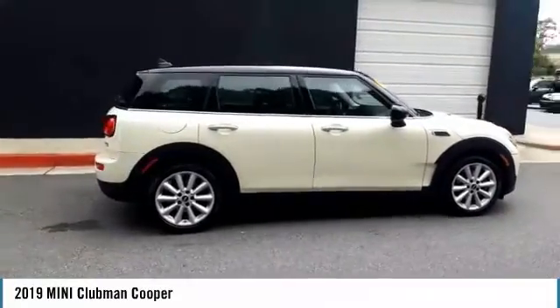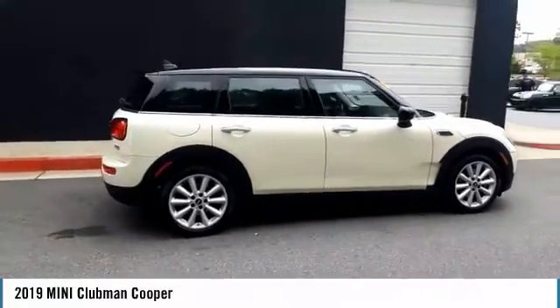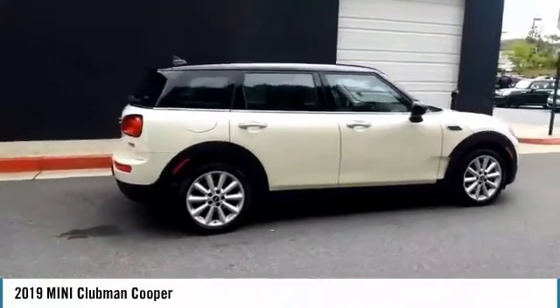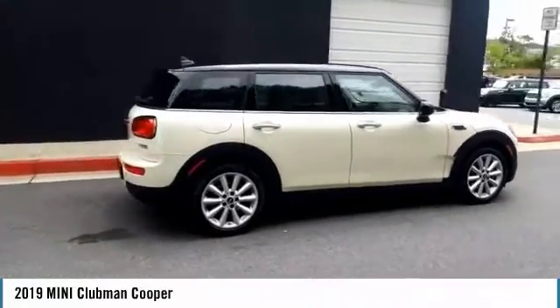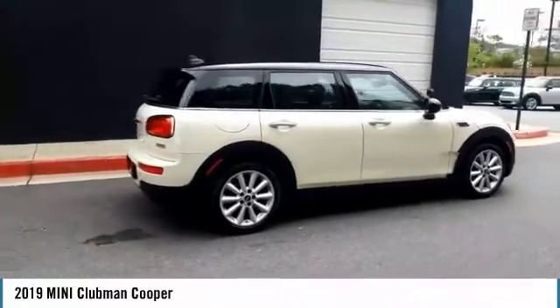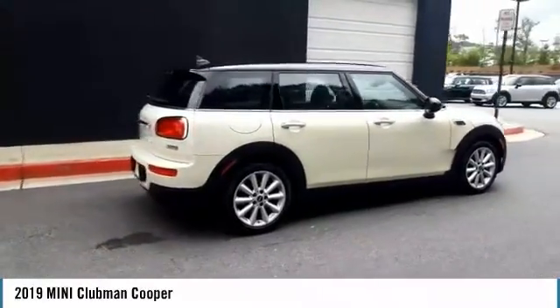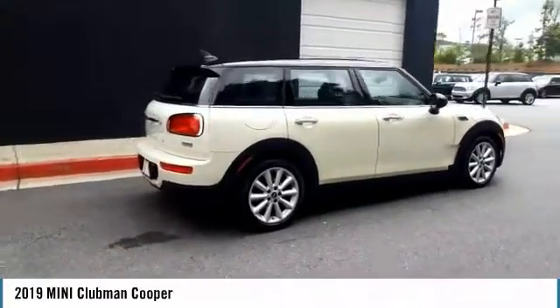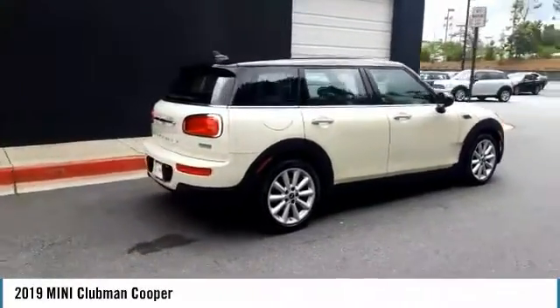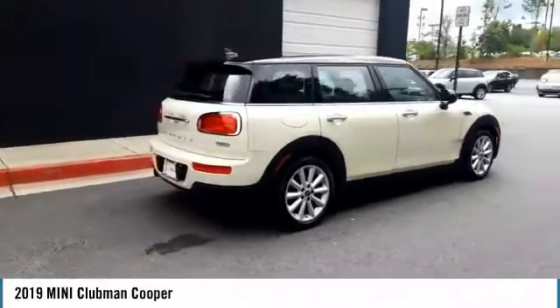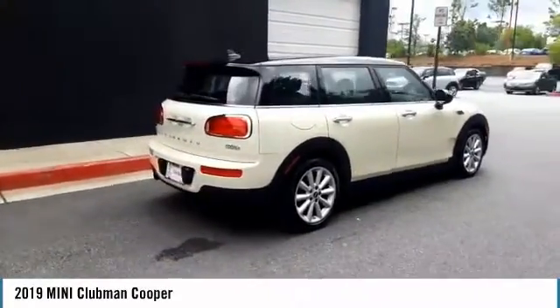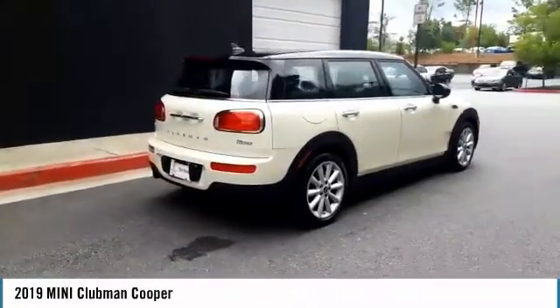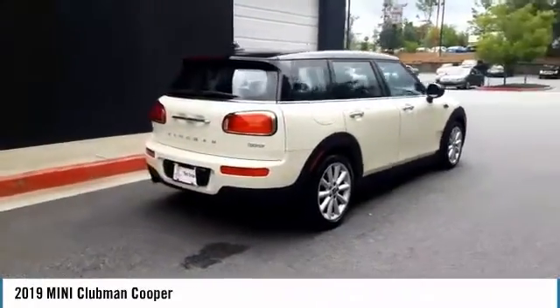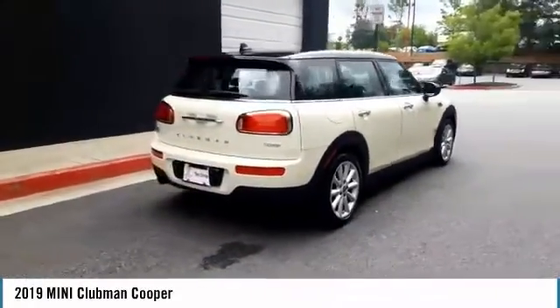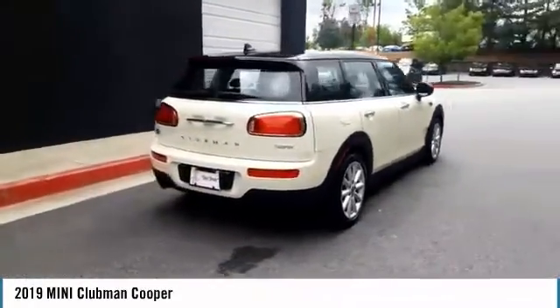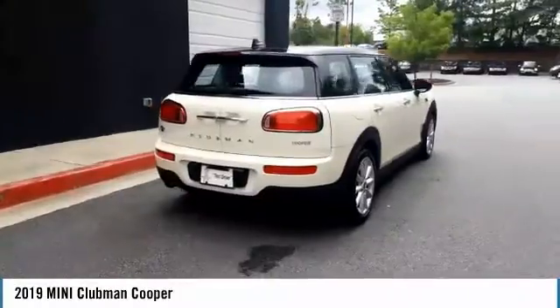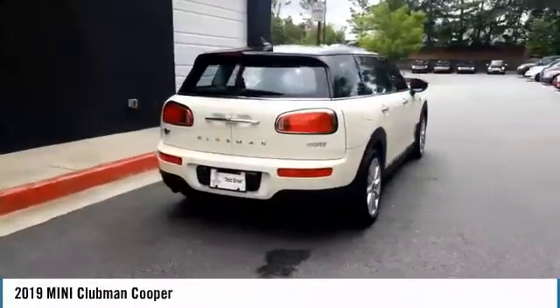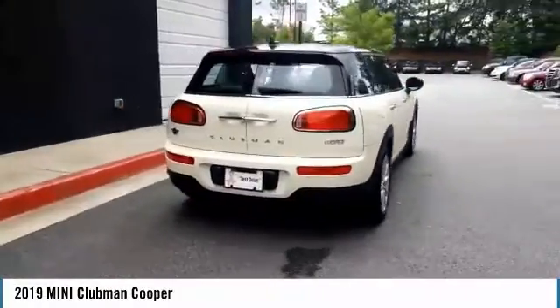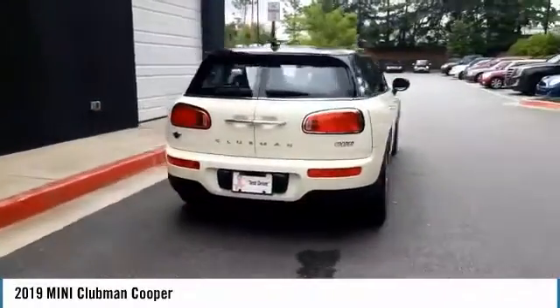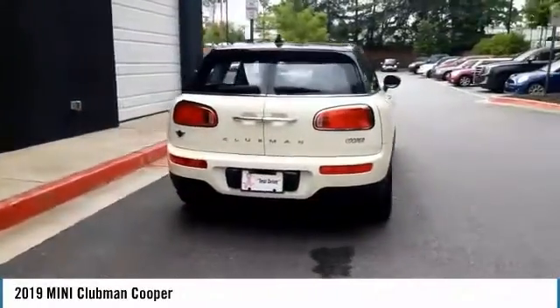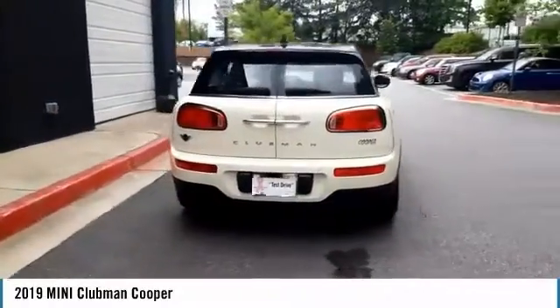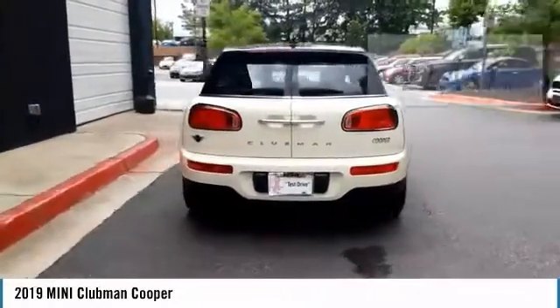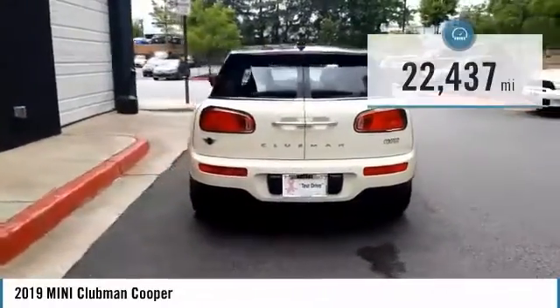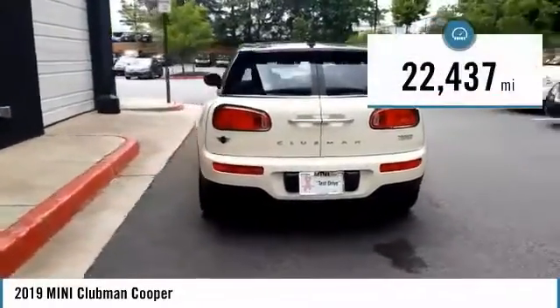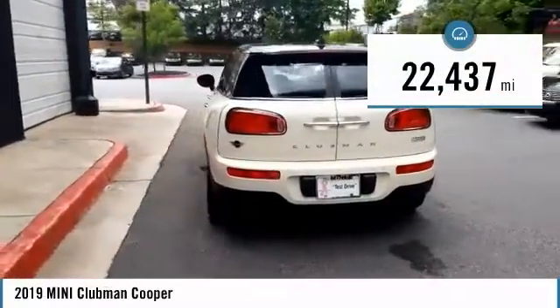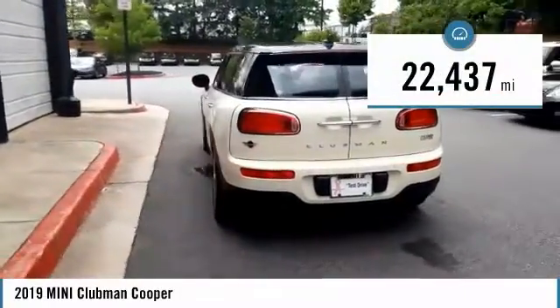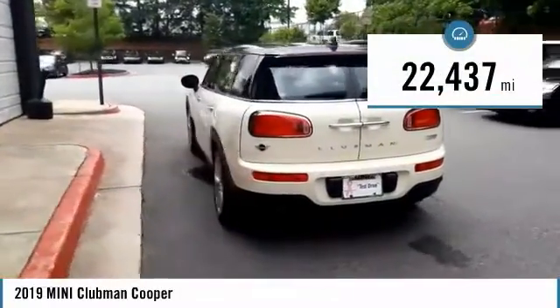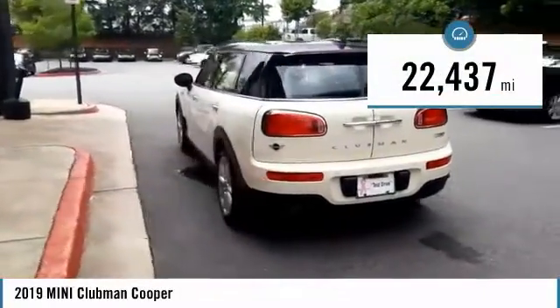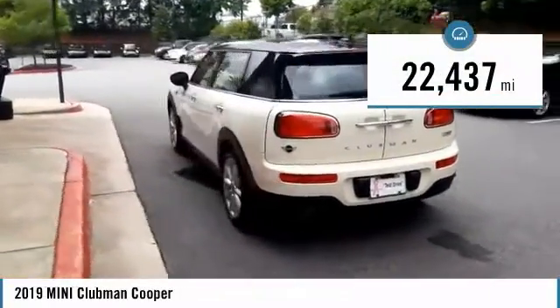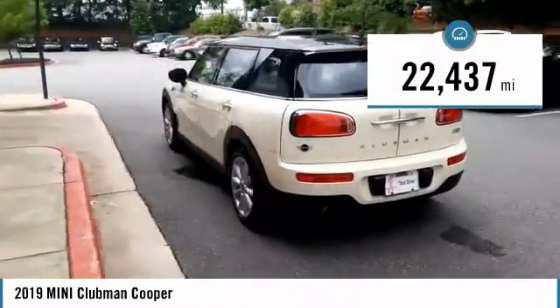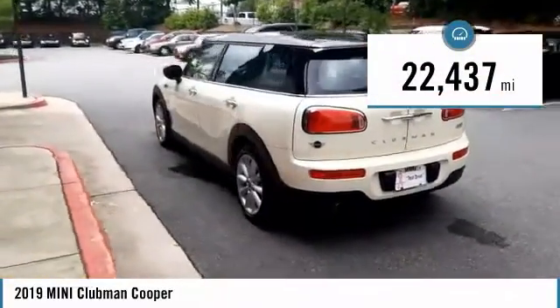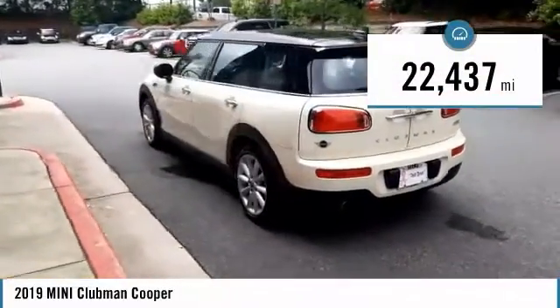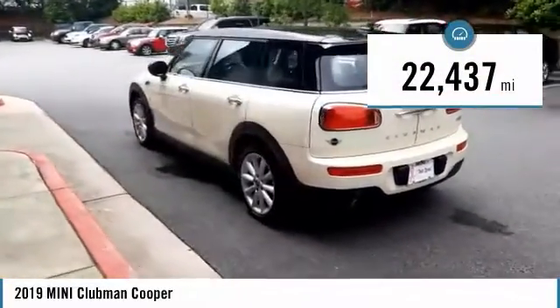Fuel economy on the Clubman is excellent, ranging from 29 to 33 miles per gallon. This vehicle has less than 25,000 miles.